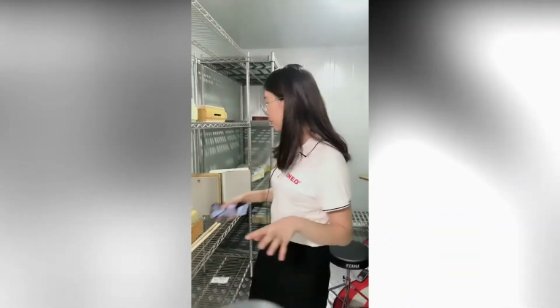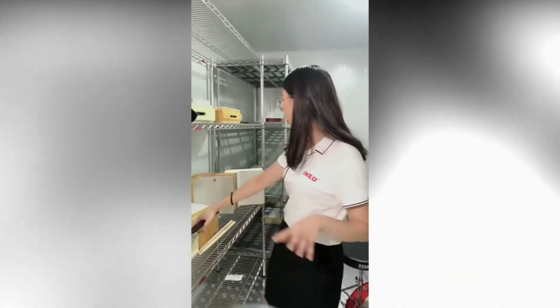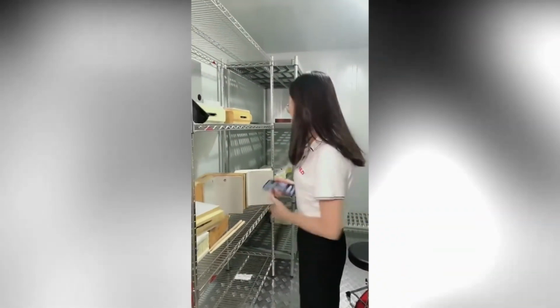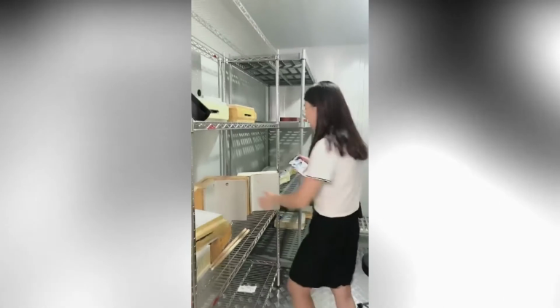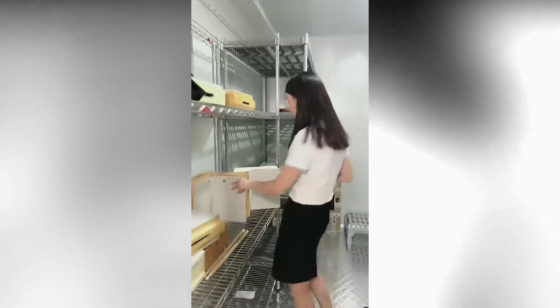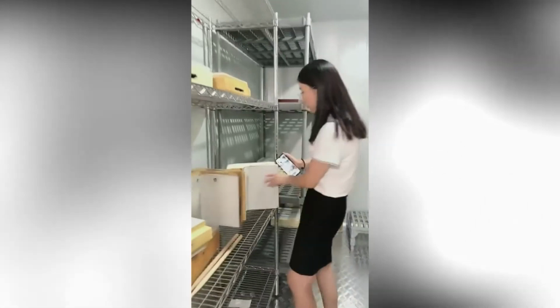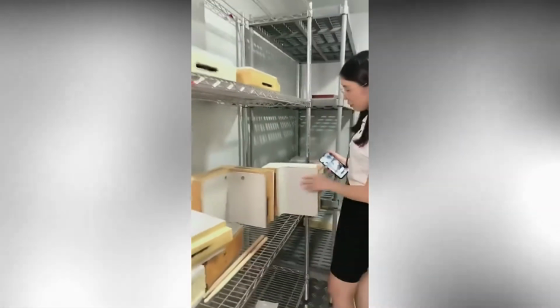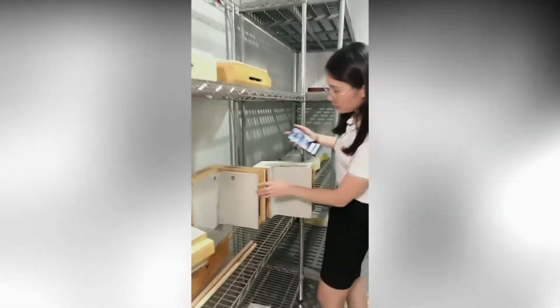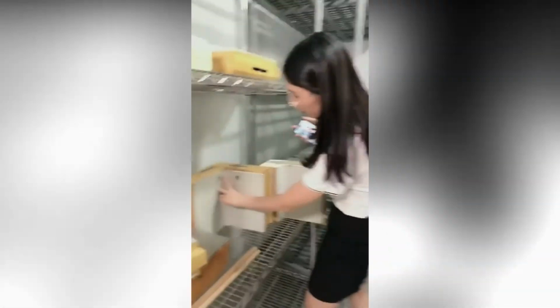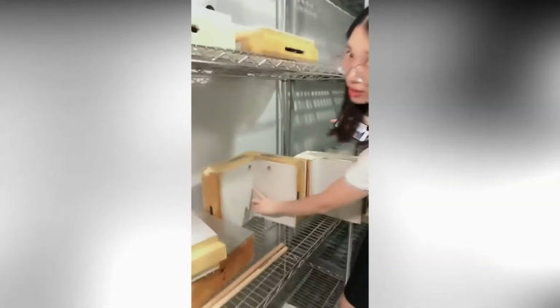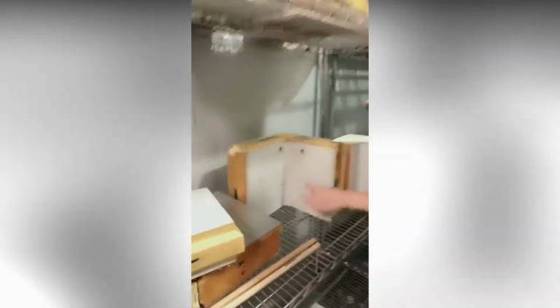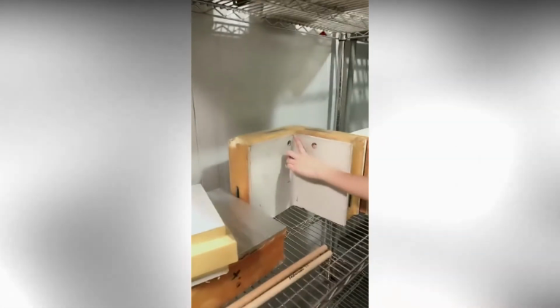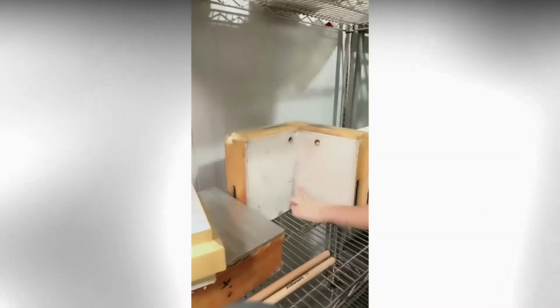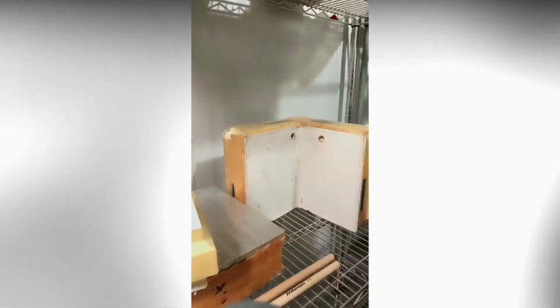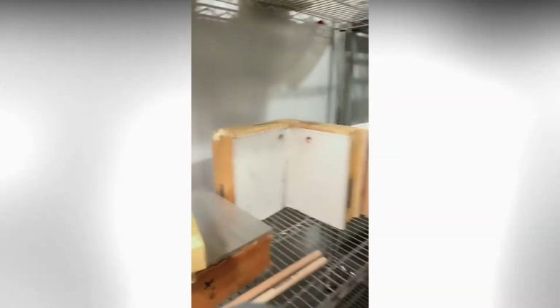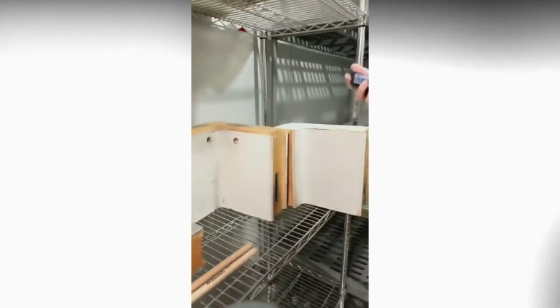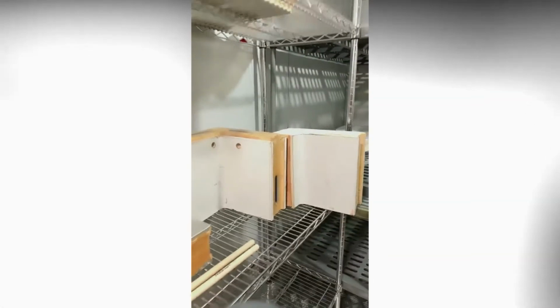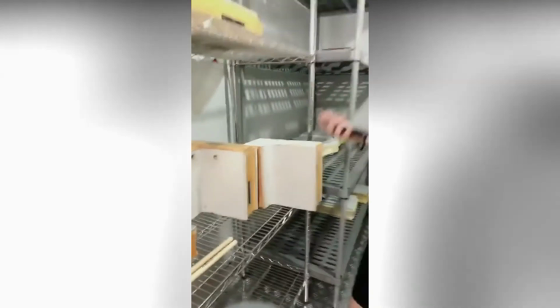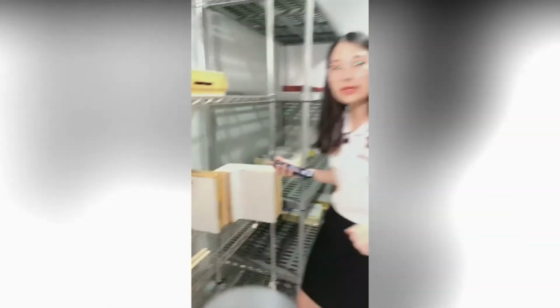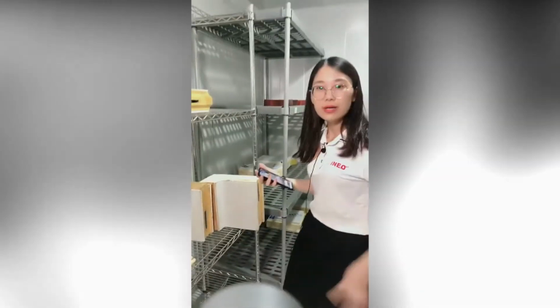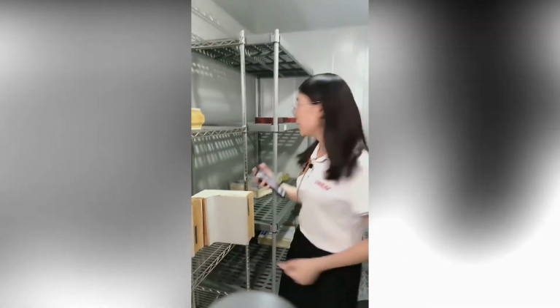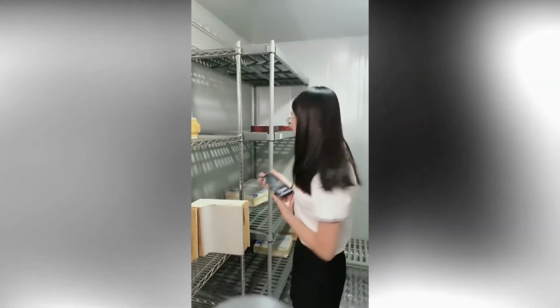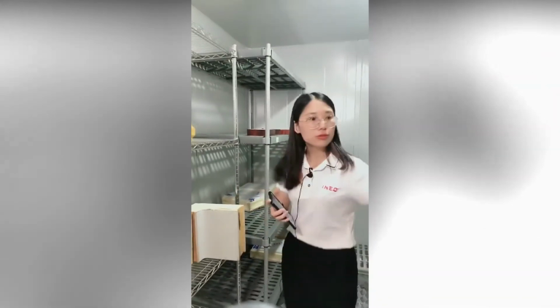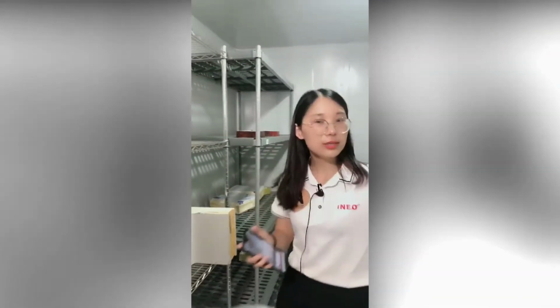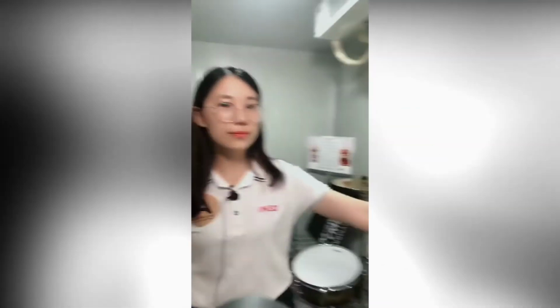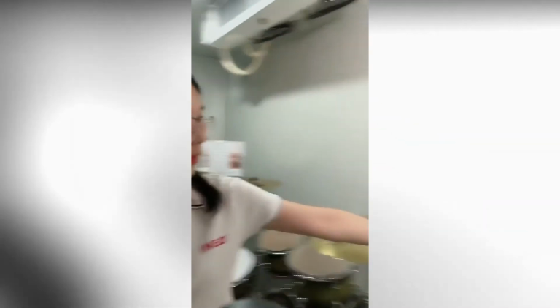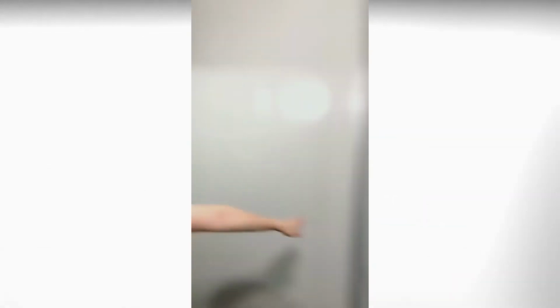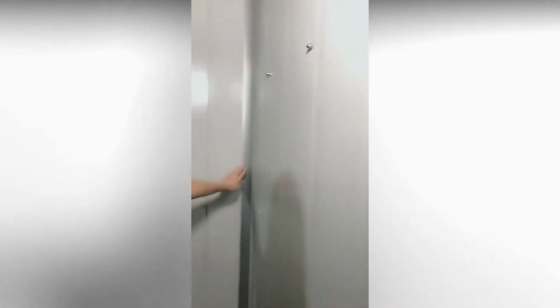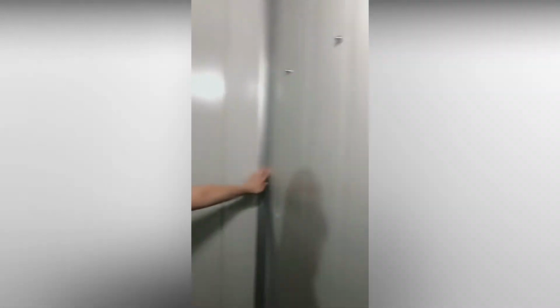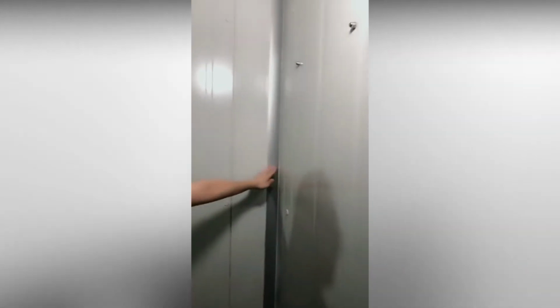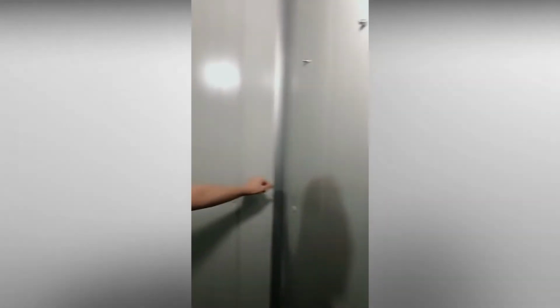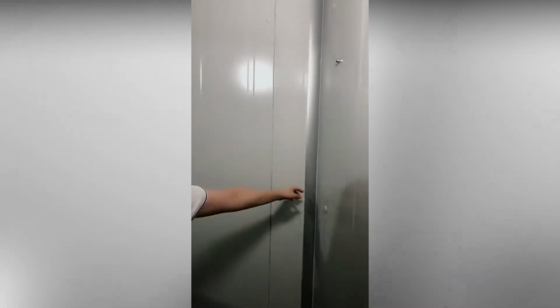One advantage of our design is that the corners are rounded, as you can see here. This makes it easy for daily cleaning.